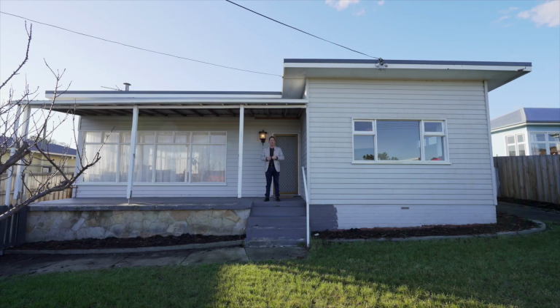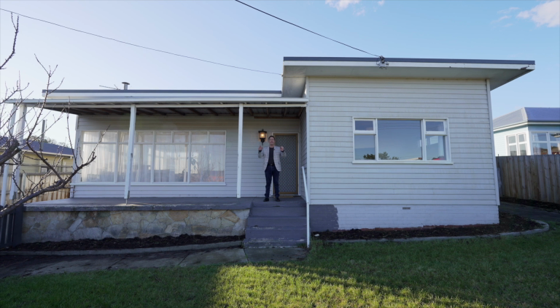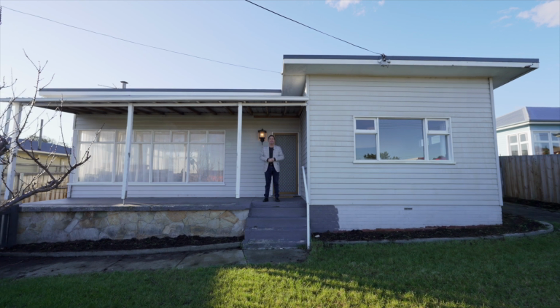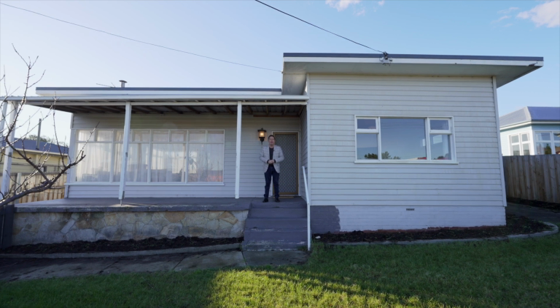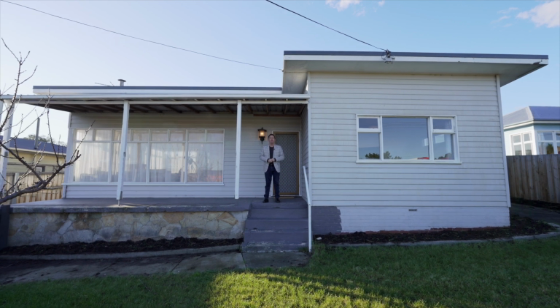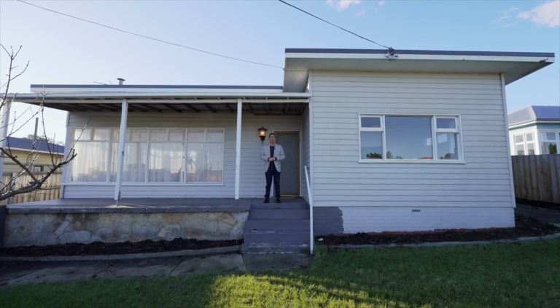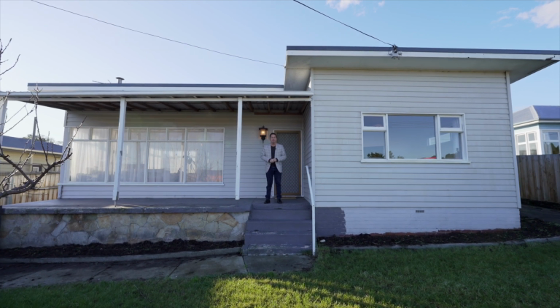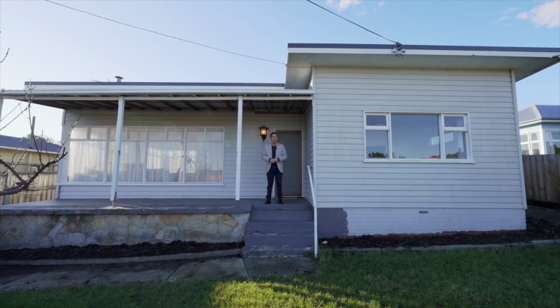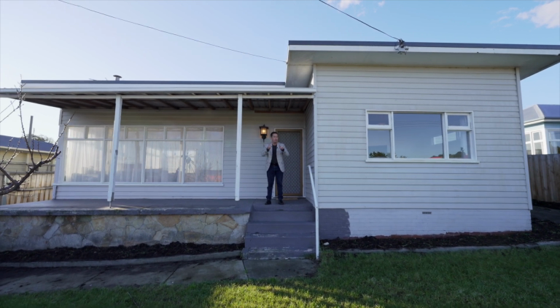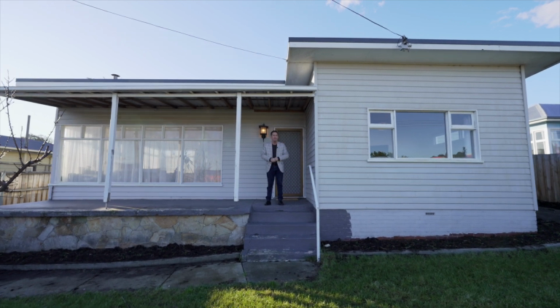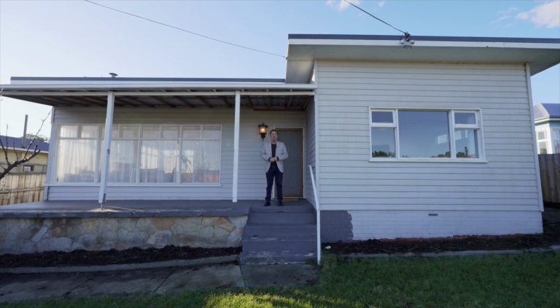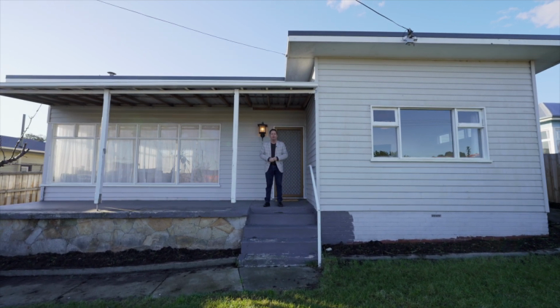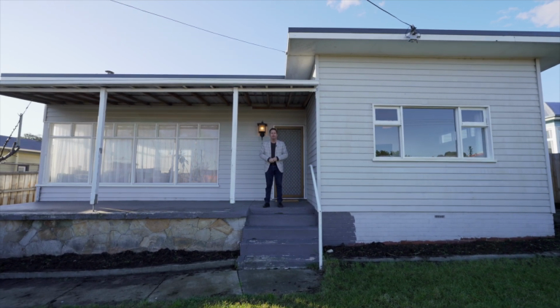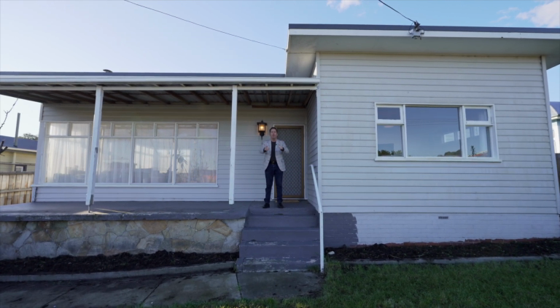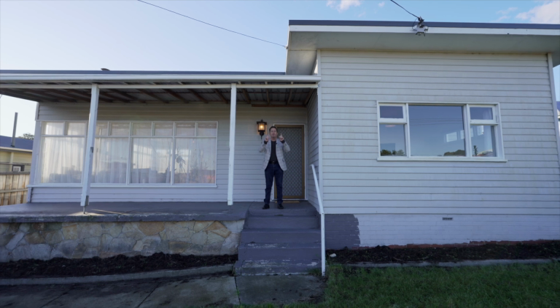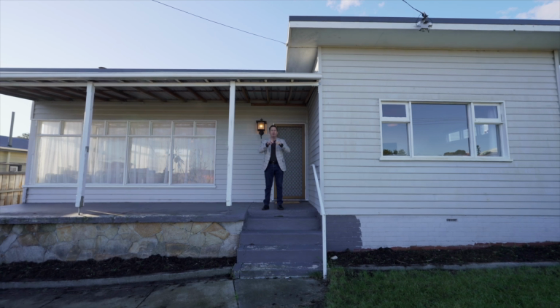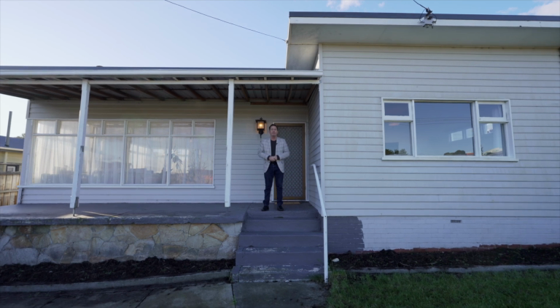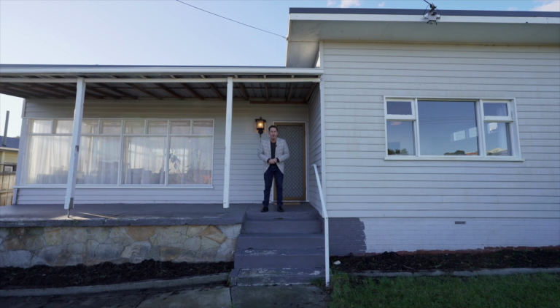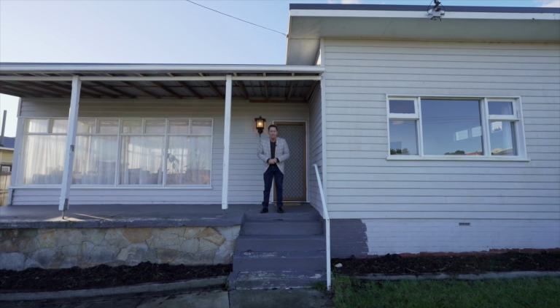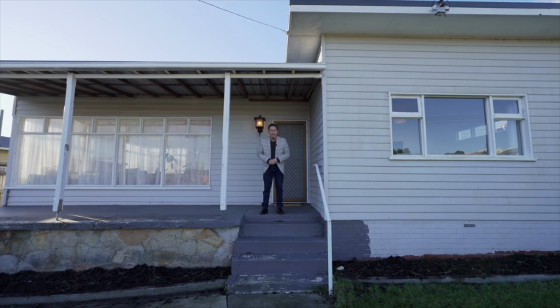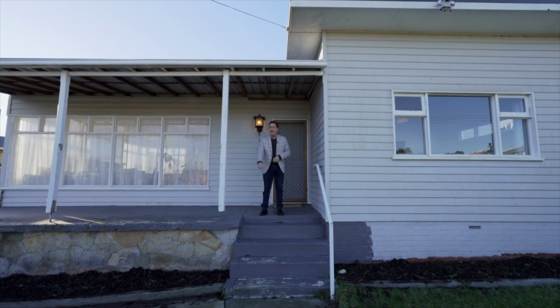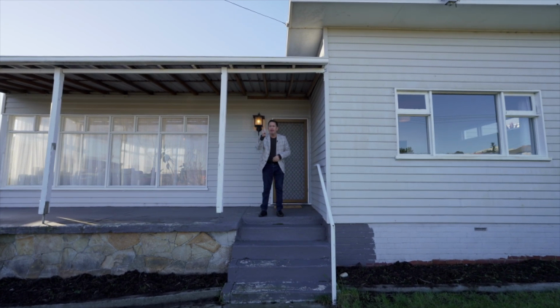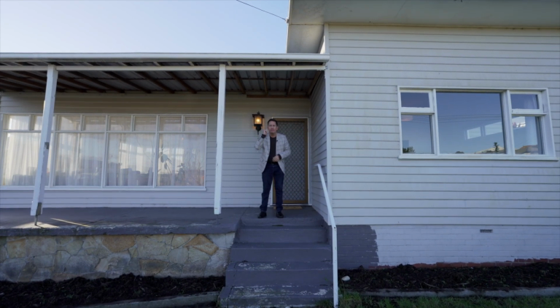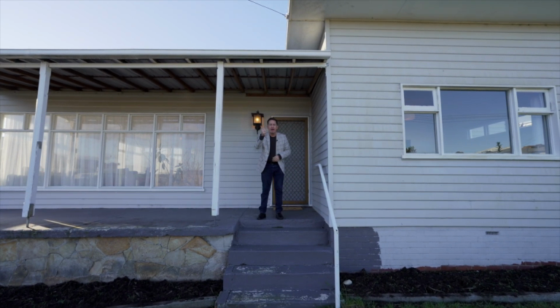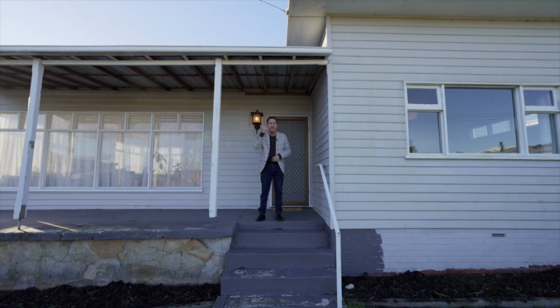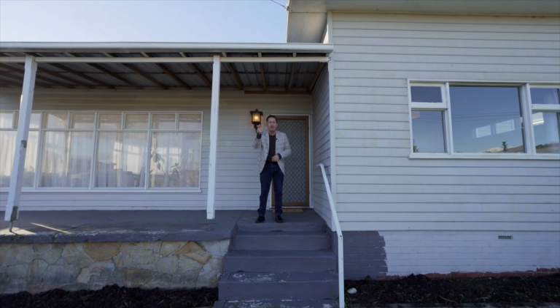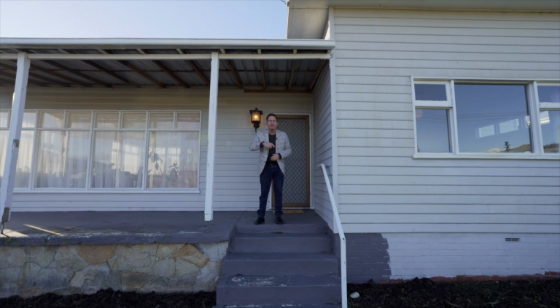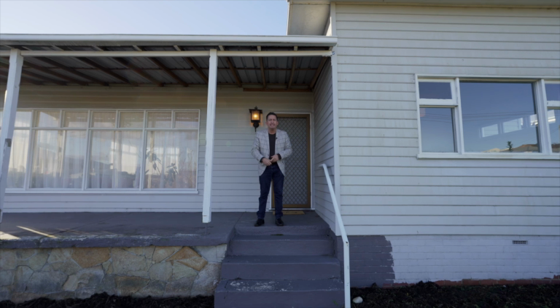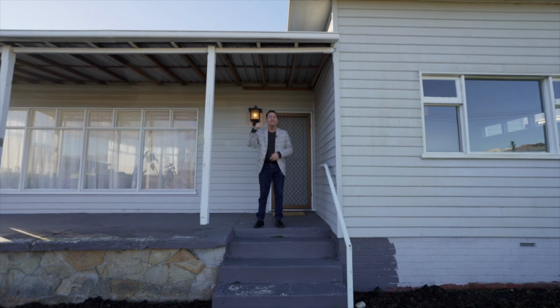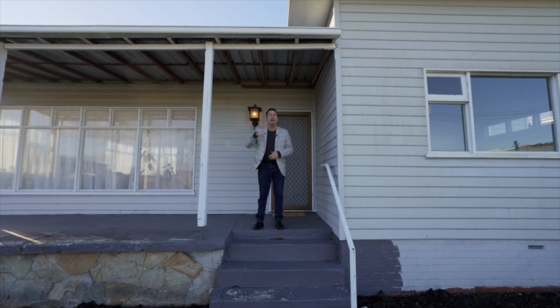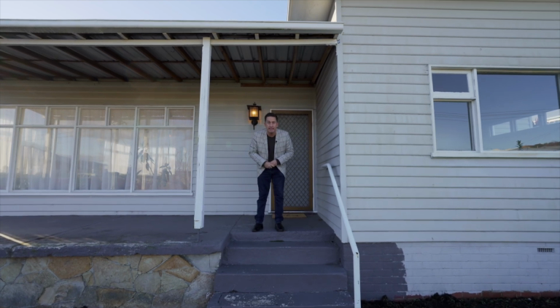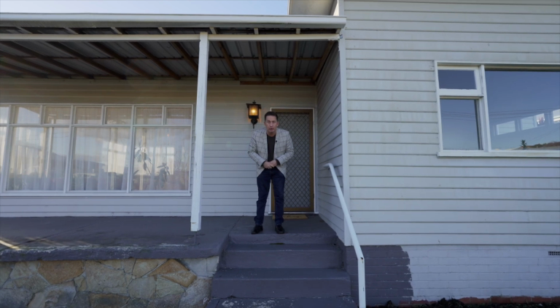G'day team, it's Ant Matten from LG Hooker's Rapid Response Unit. I'm in Bell Reeve today at 4mm Dura Street with an absolute belter for first home buyers and investors. If you're after a mix of character, charm and convenience, this is it. Come inside and take a look.